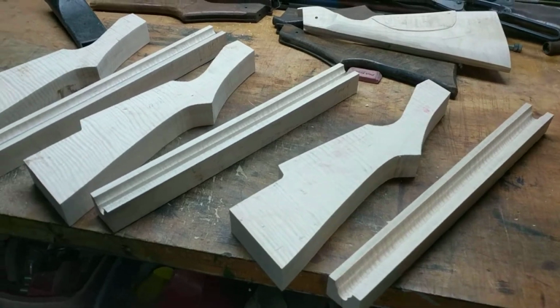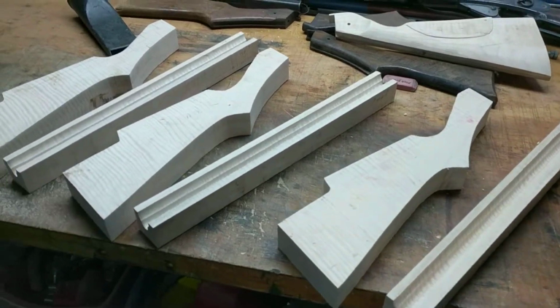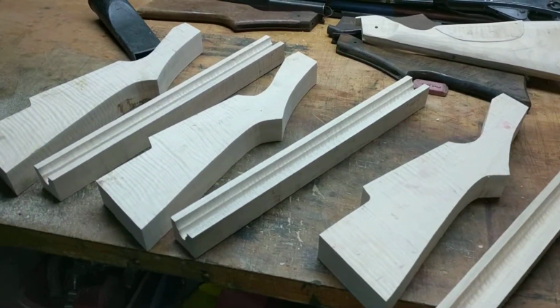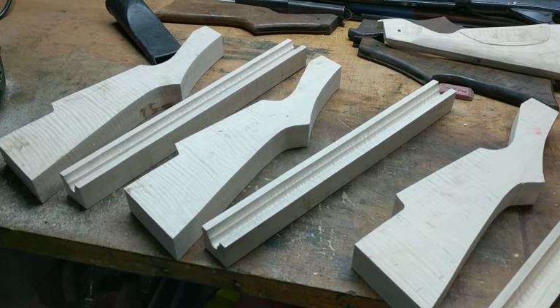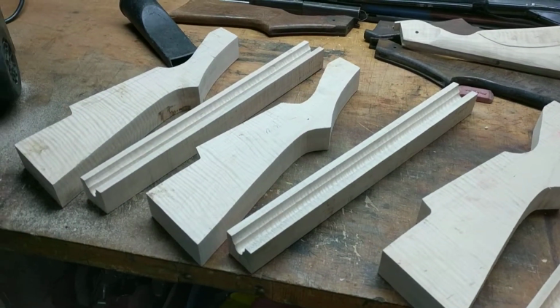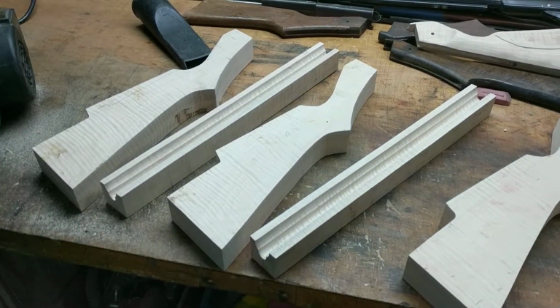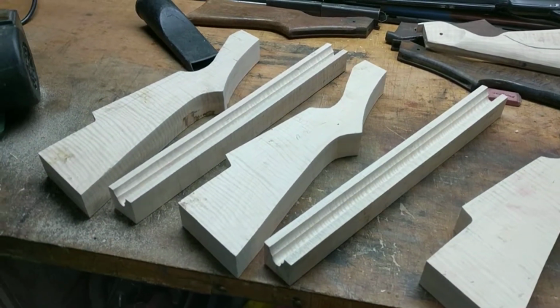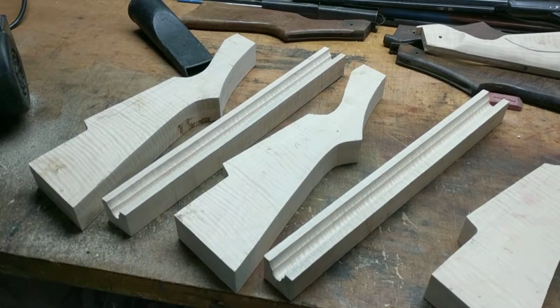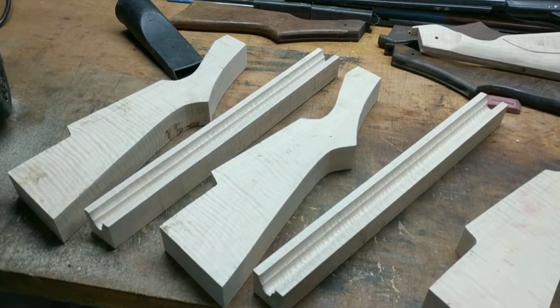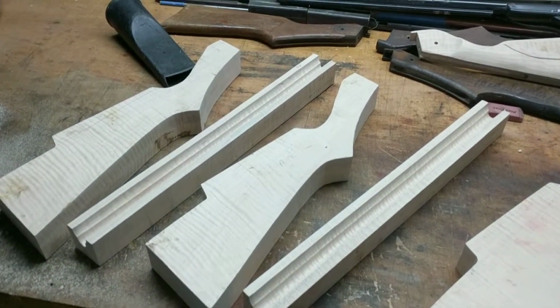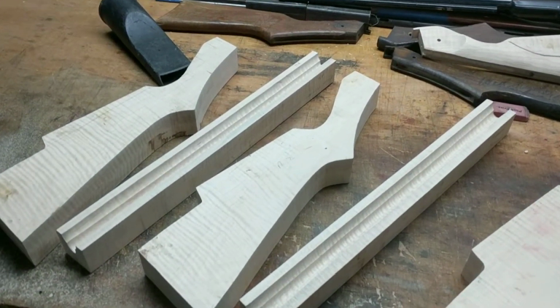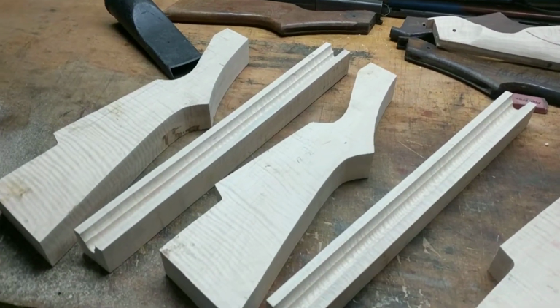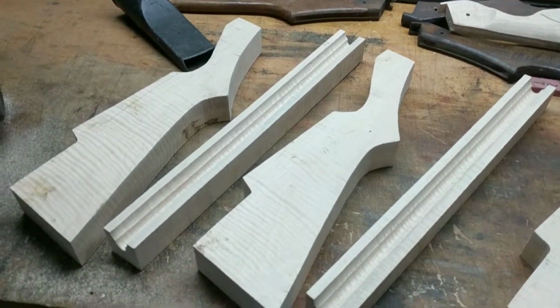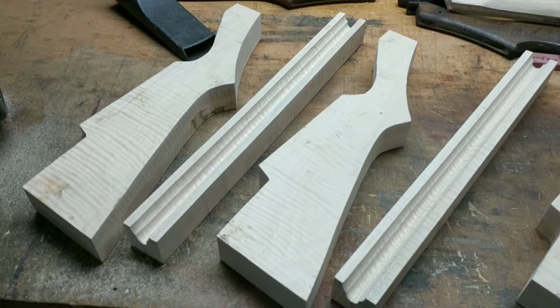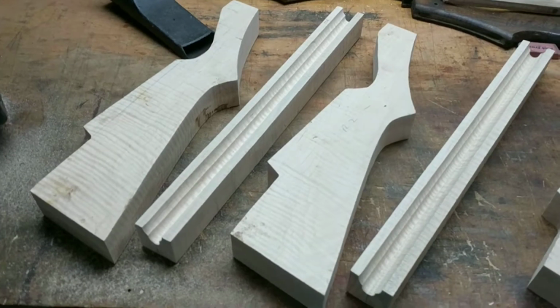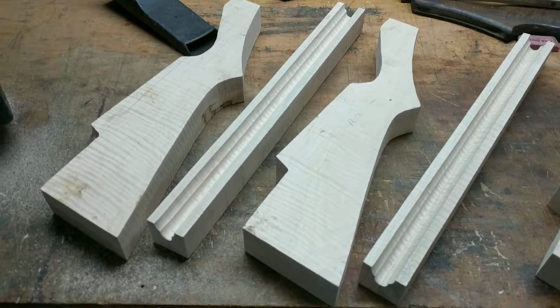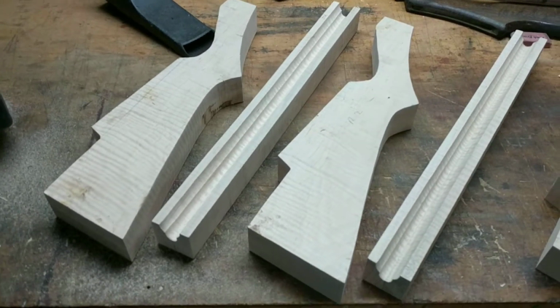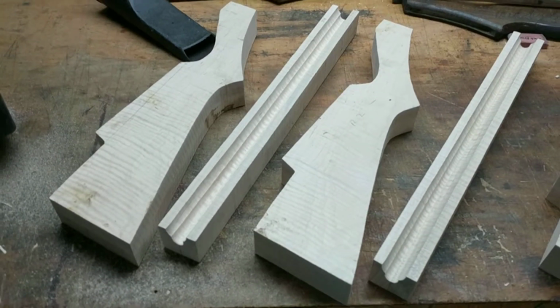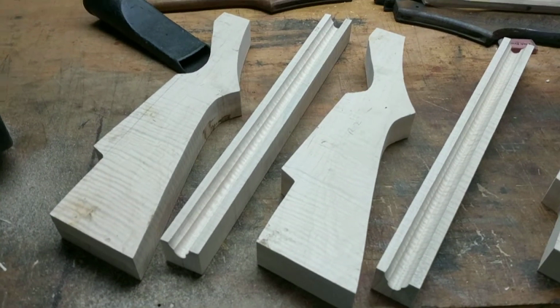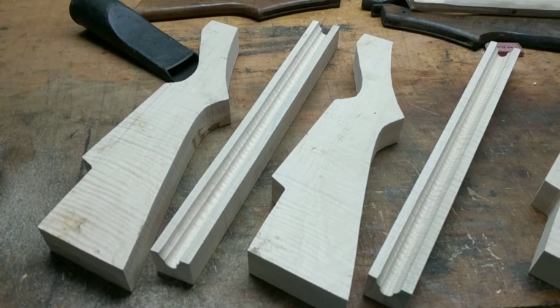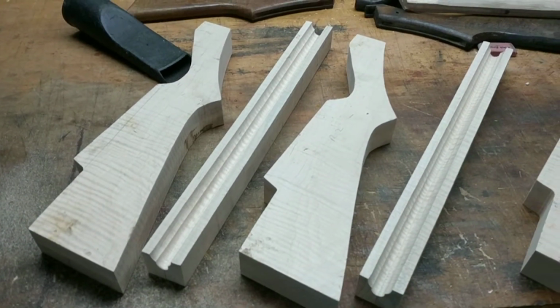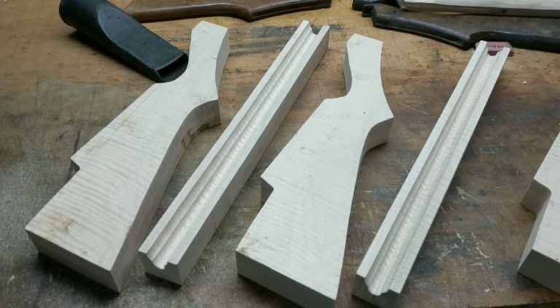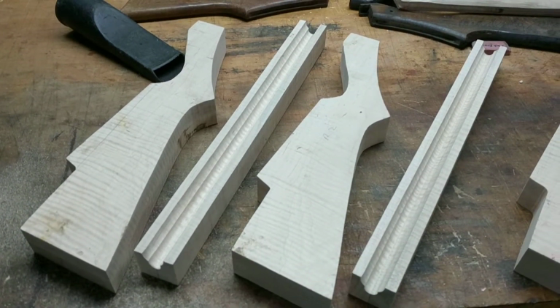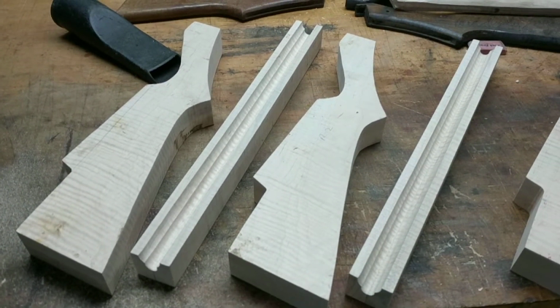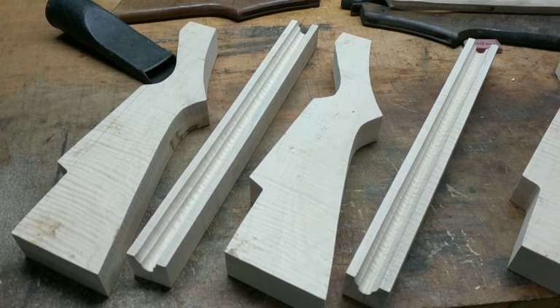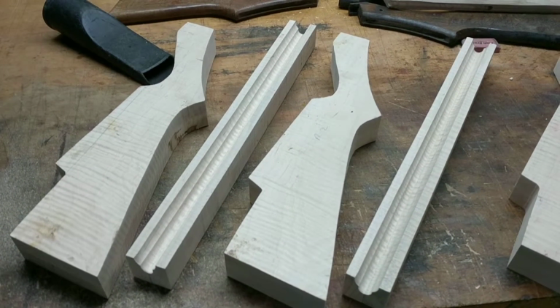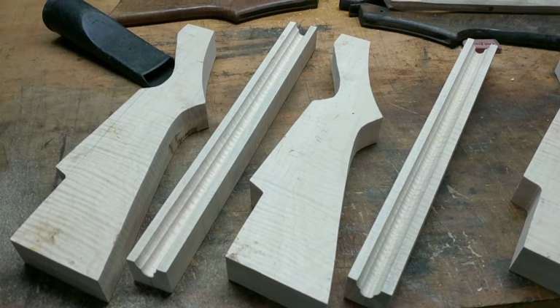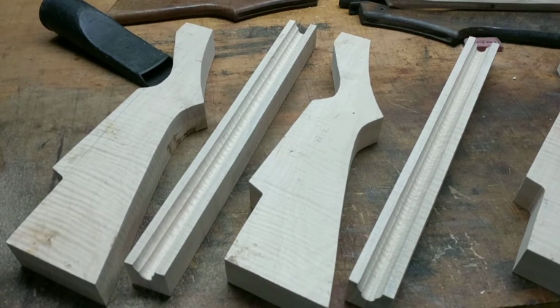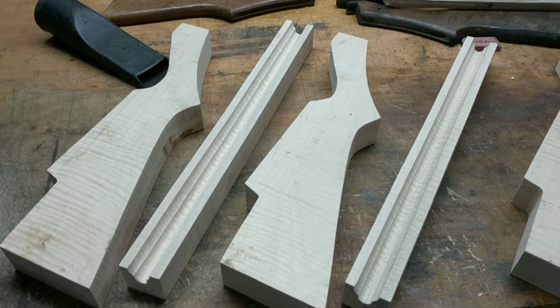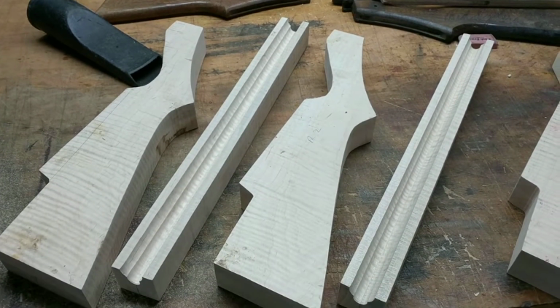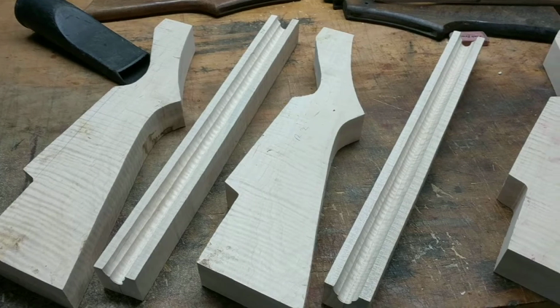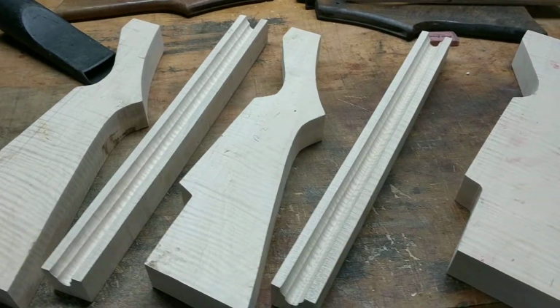These are going to go on our recent acquisitions: Model 94's, 1938, and a number 111 Model 40.